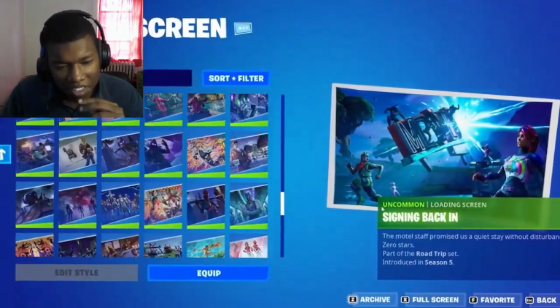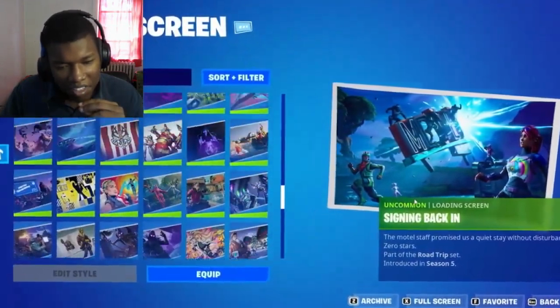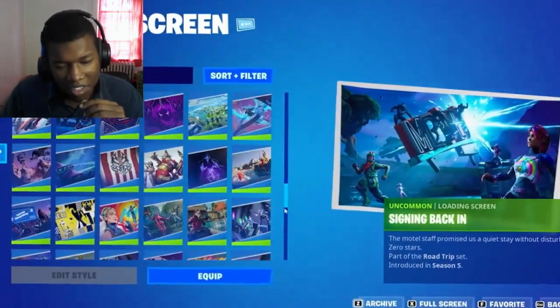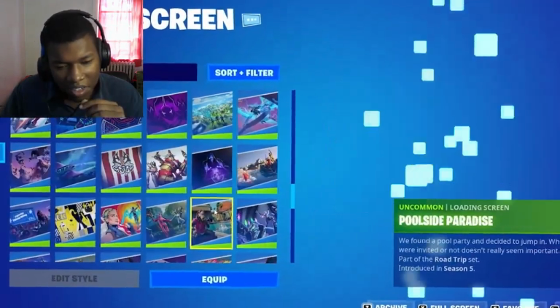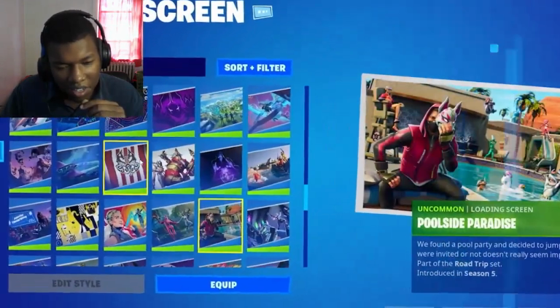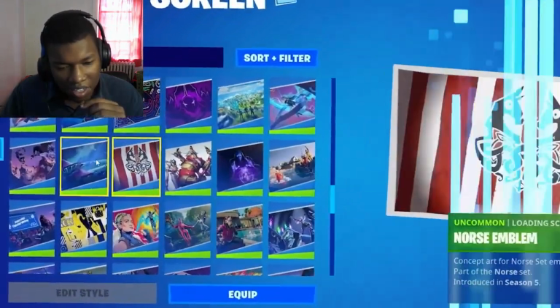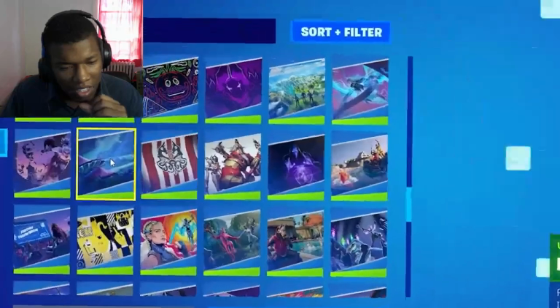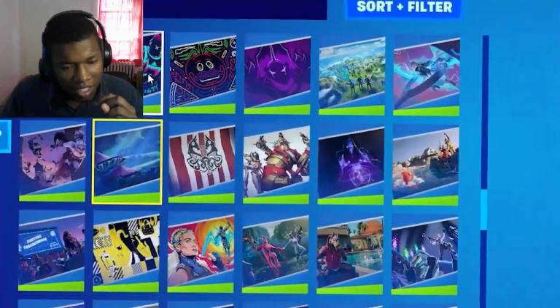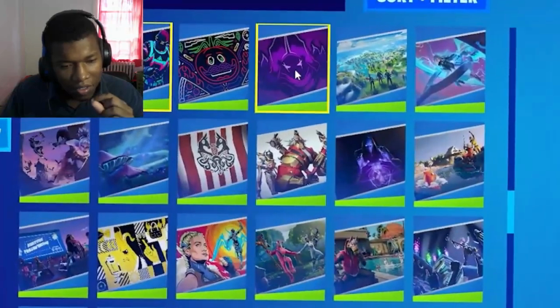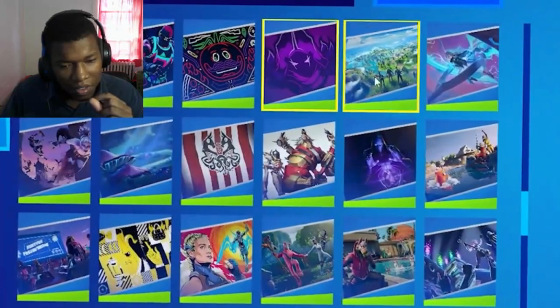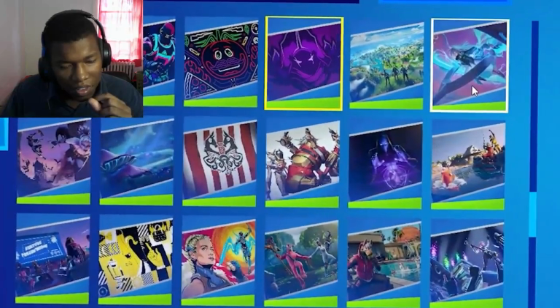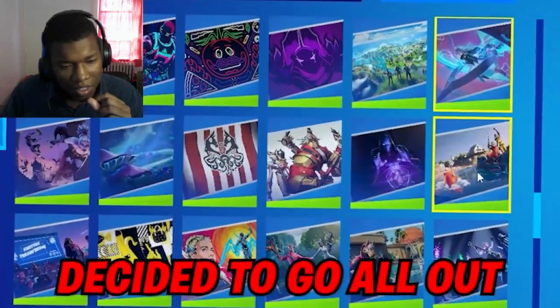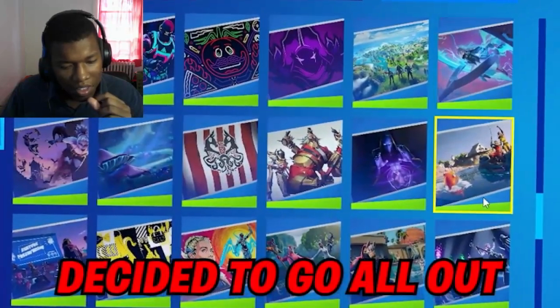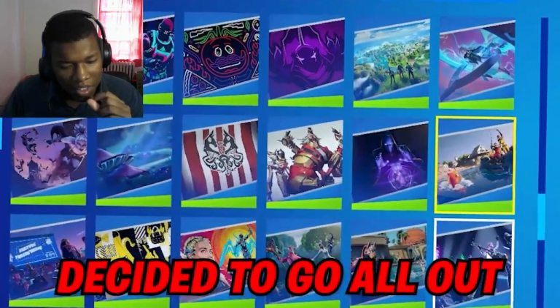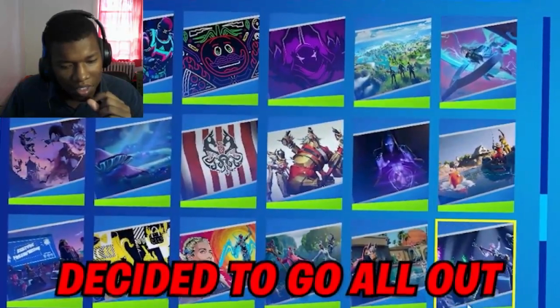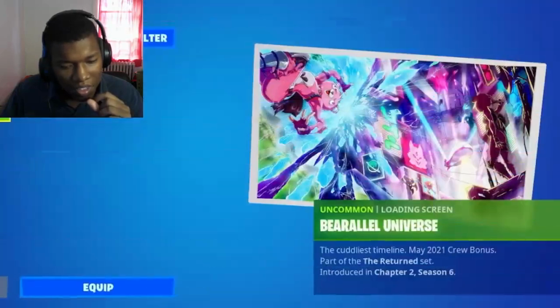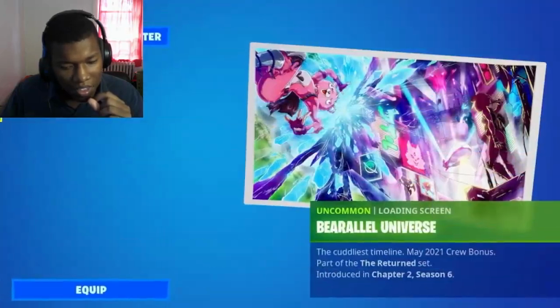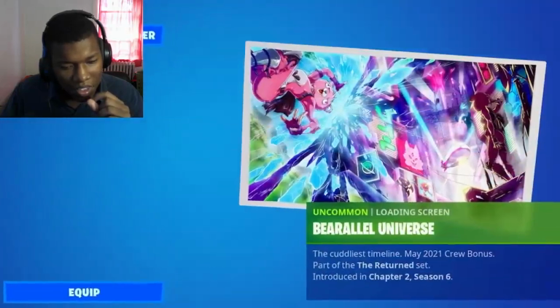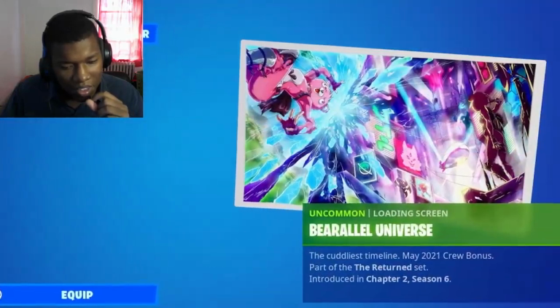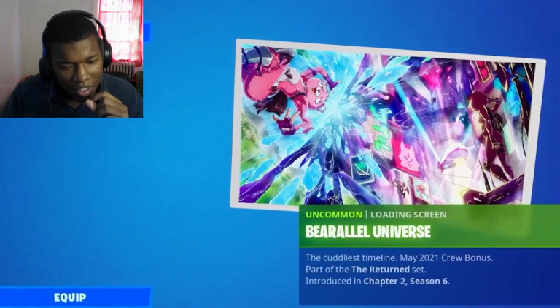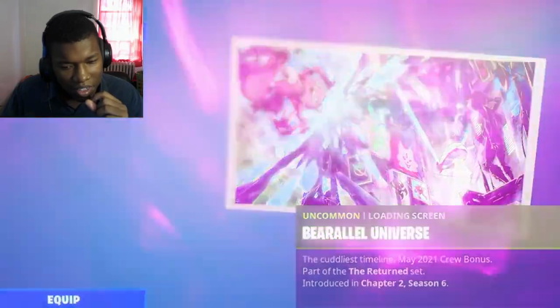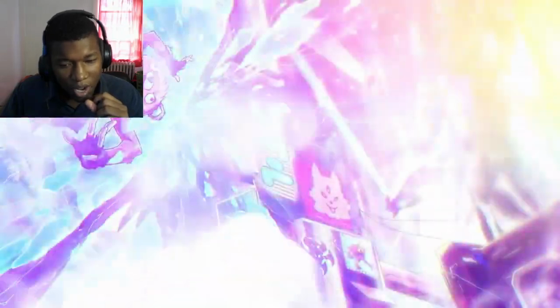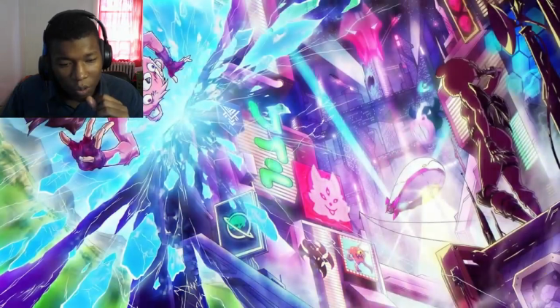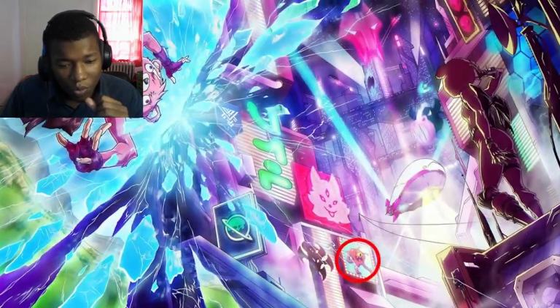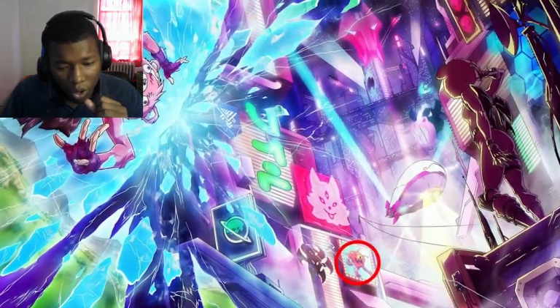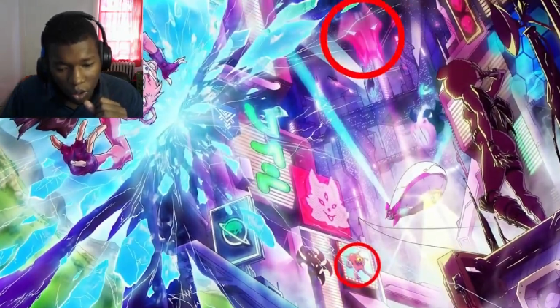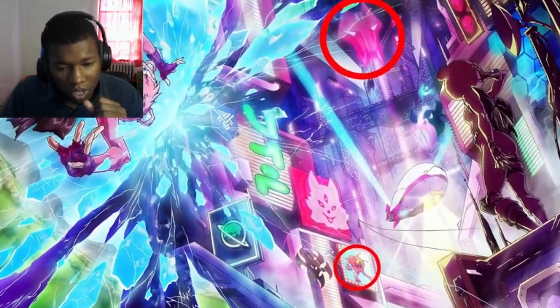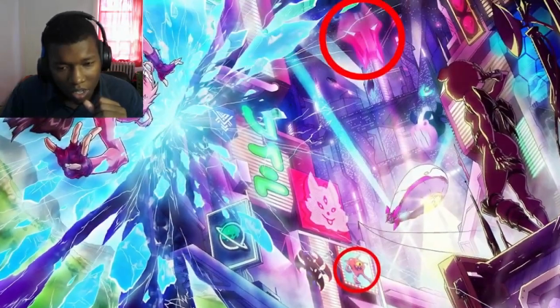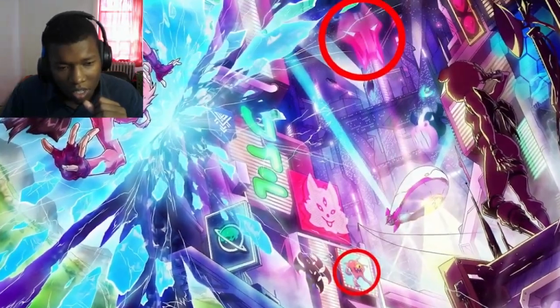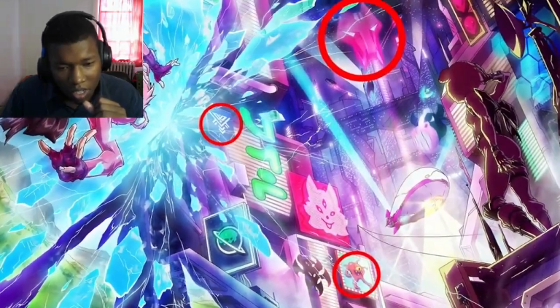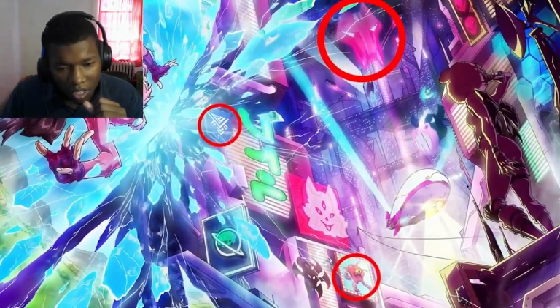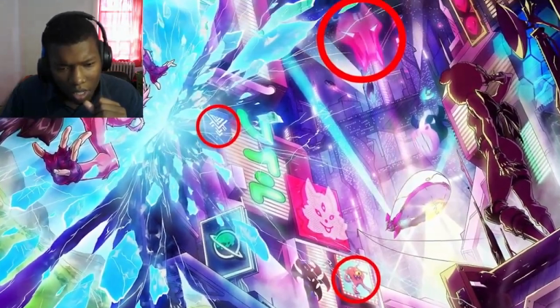It's nearly impossible to spot all the hidden secrets, but there is one in particular where Fortnite decided to go all out. The Barrel universe was exclusive to the crew, but it references the alien season, Box Hunter, and even the Foundation's banner.